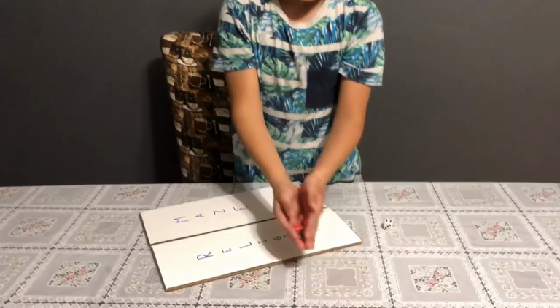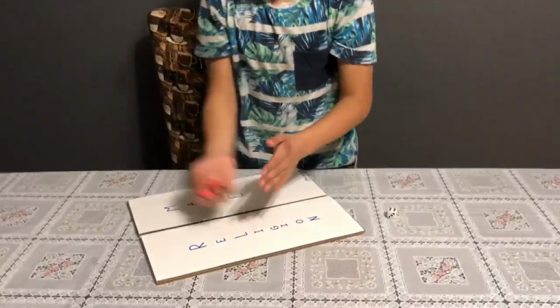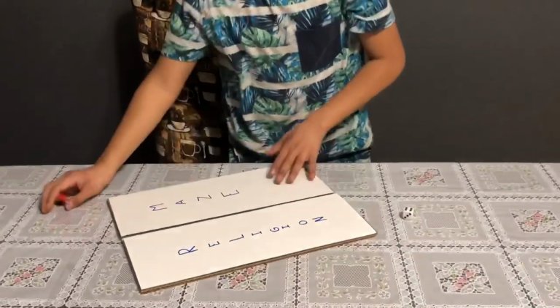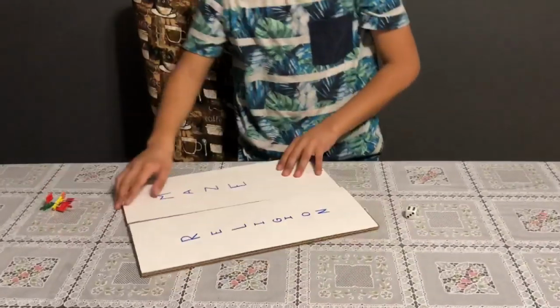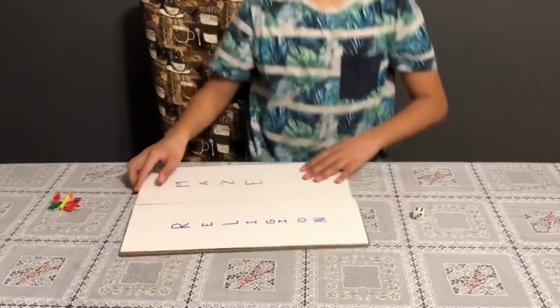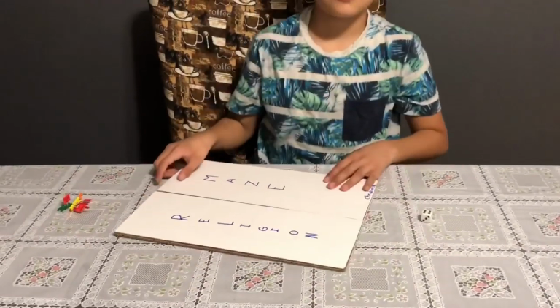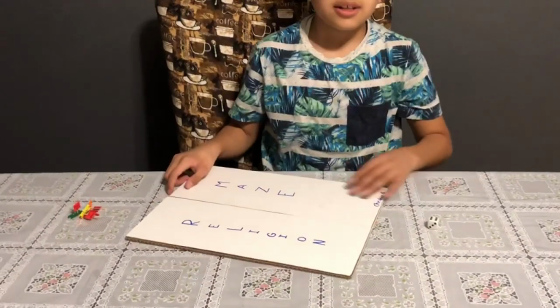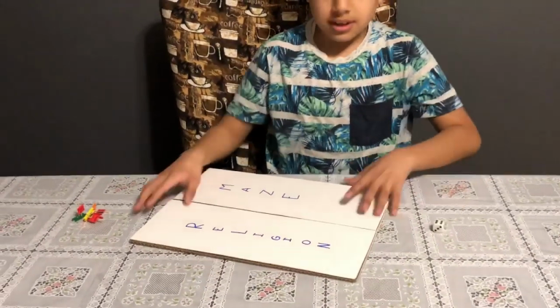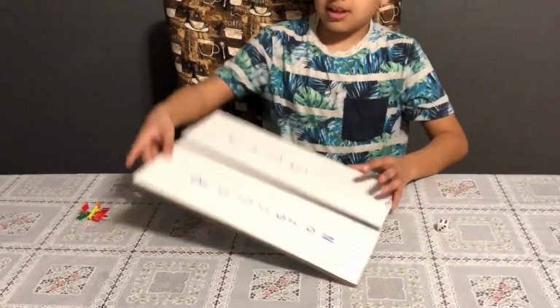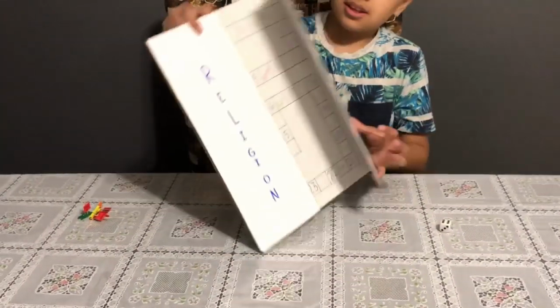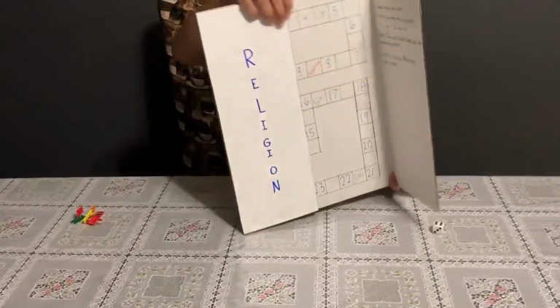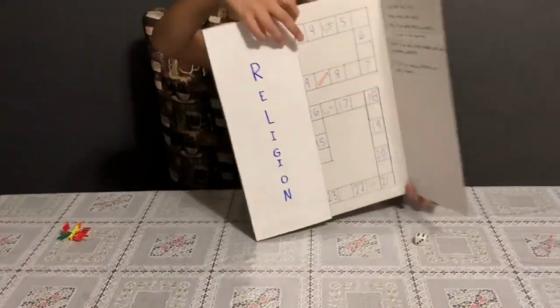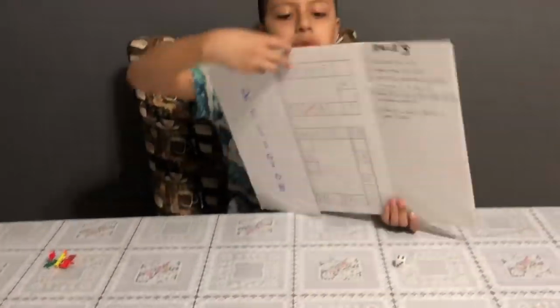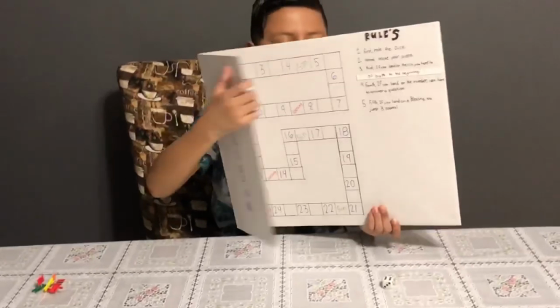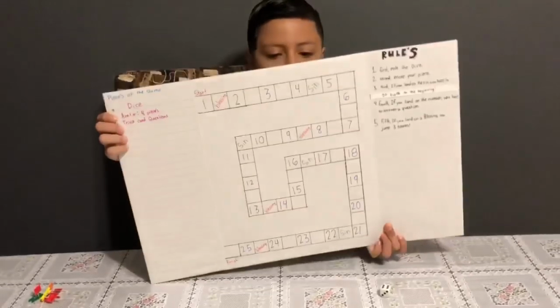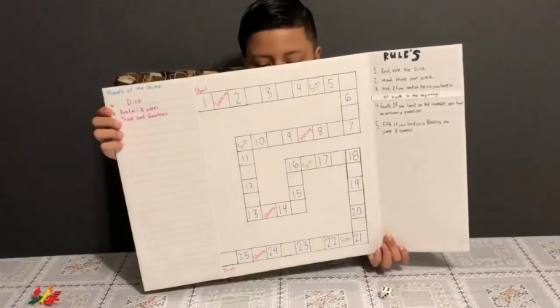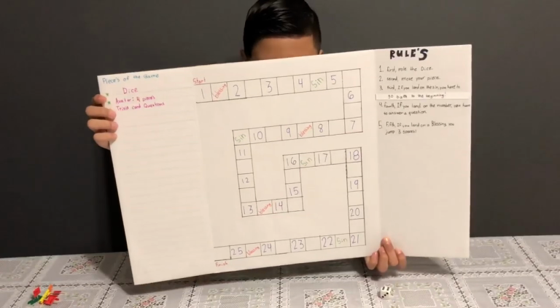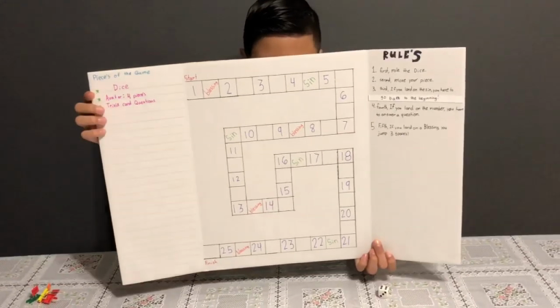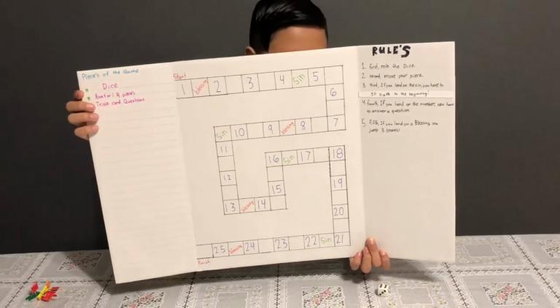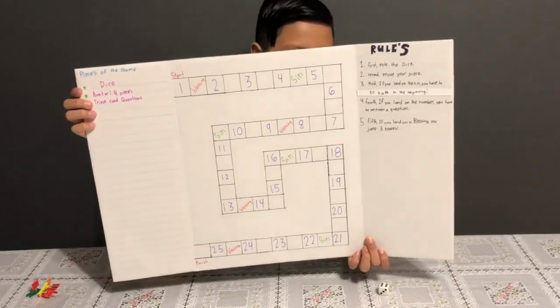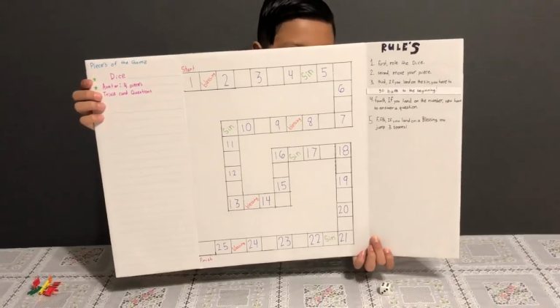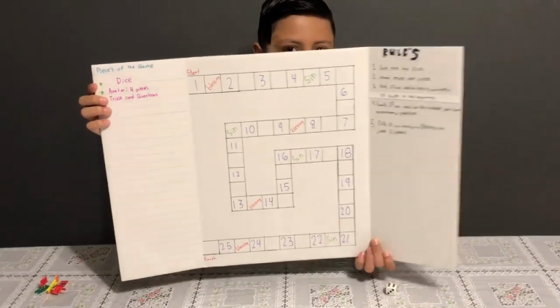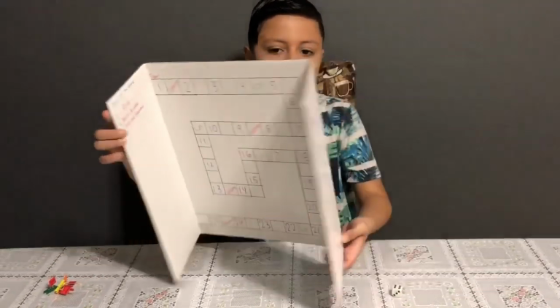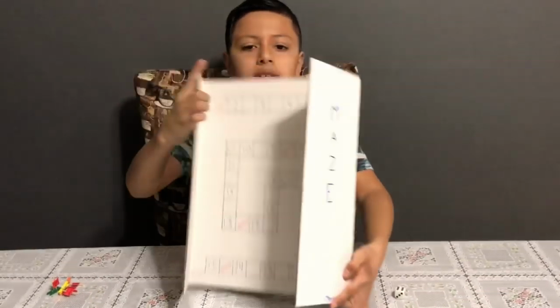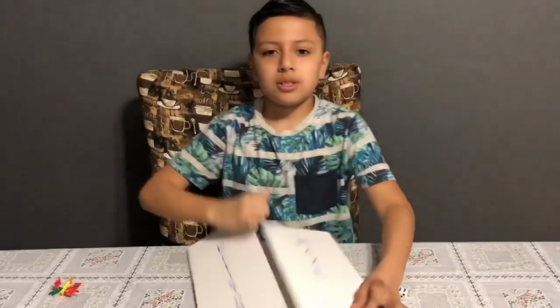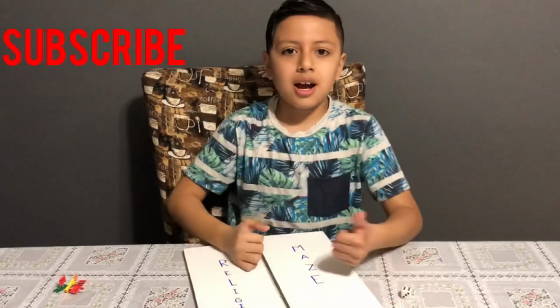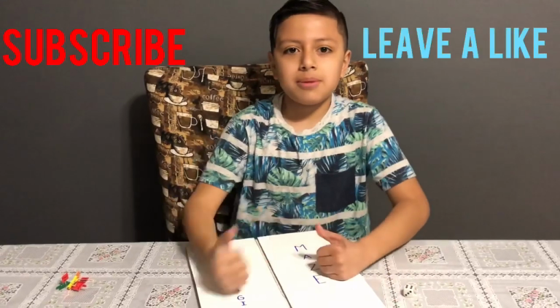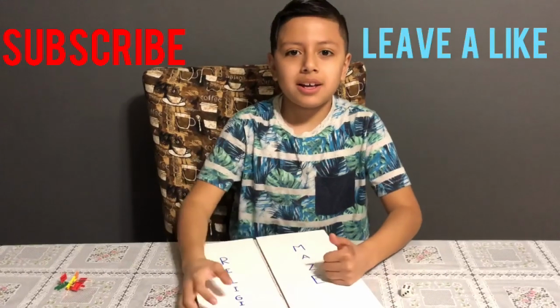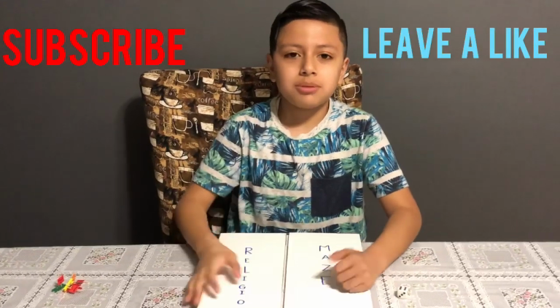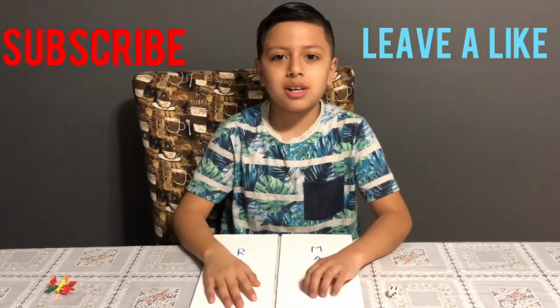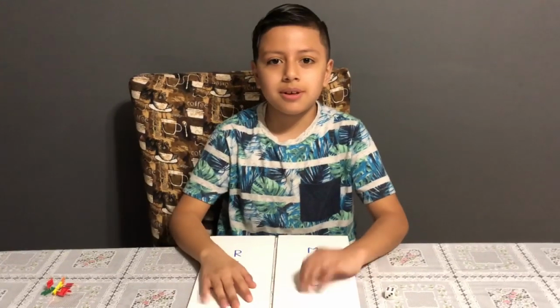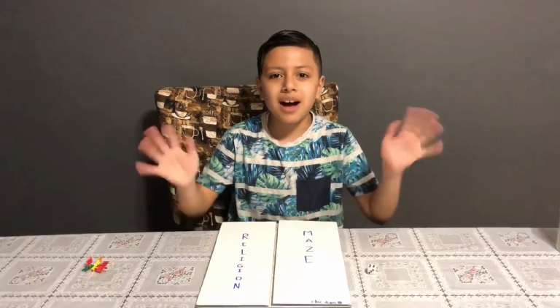I hope you guys enjoyed it. Subscribe, leave a like, and I hope to see you in the next video. Bye!